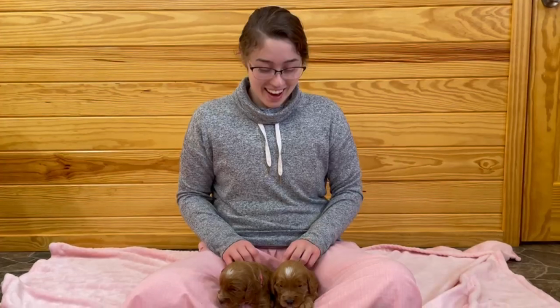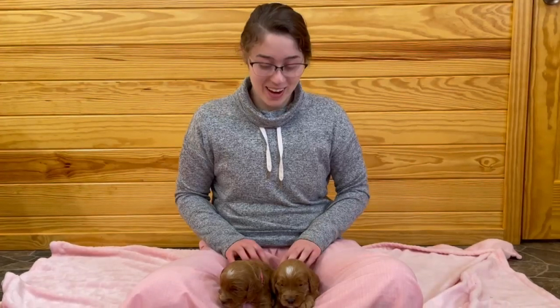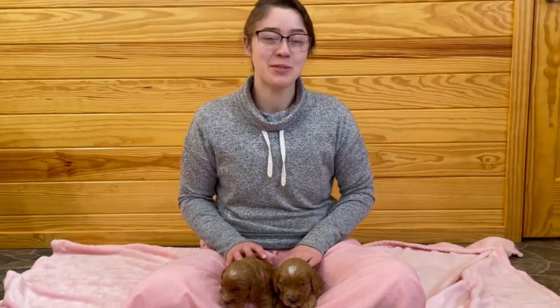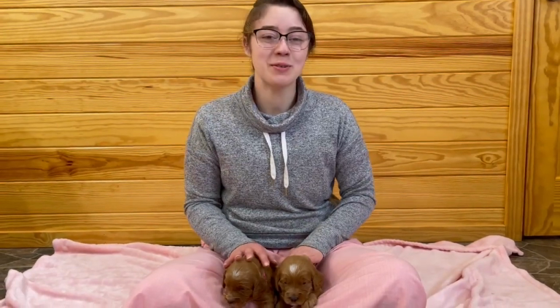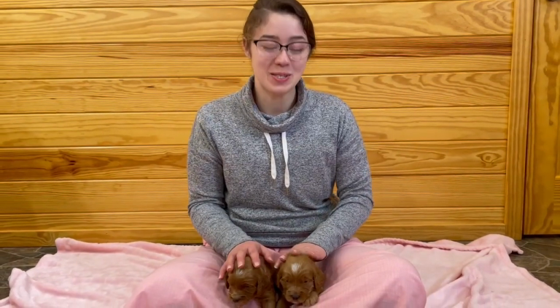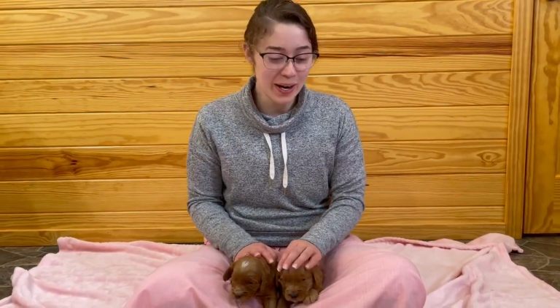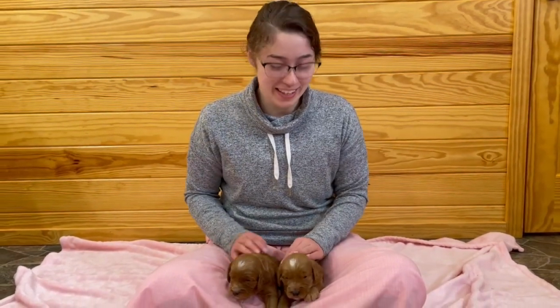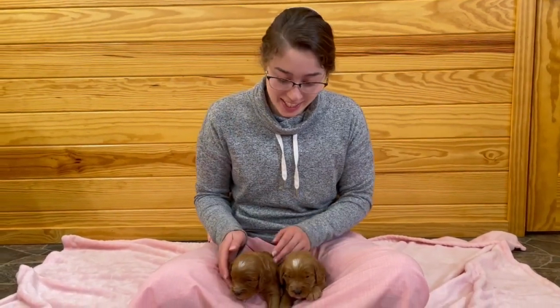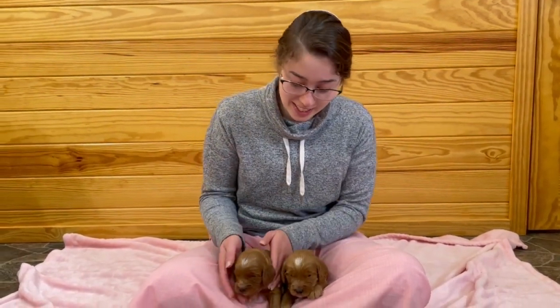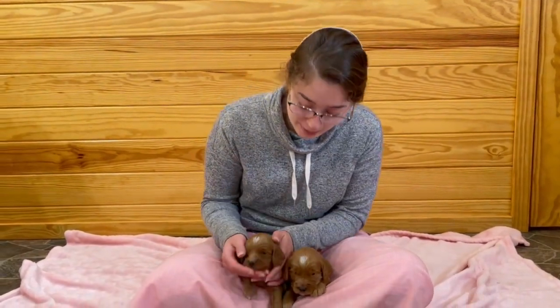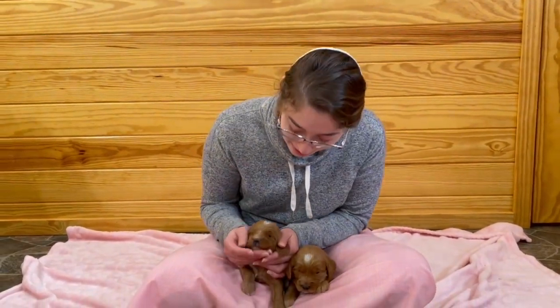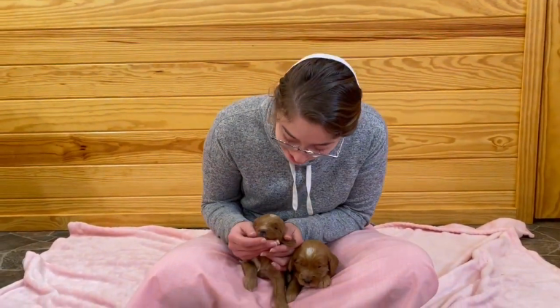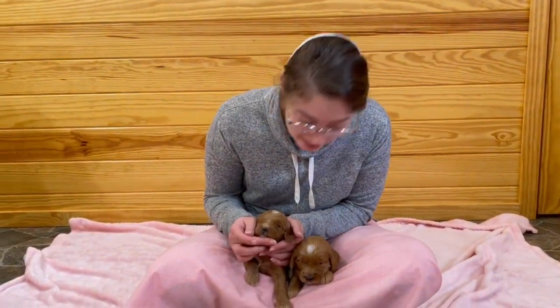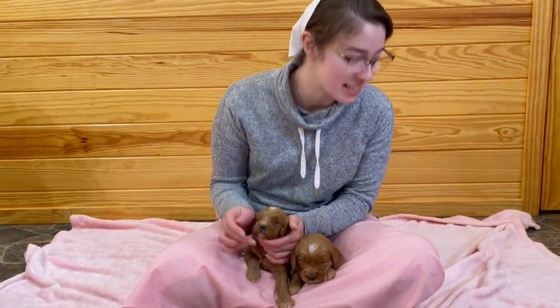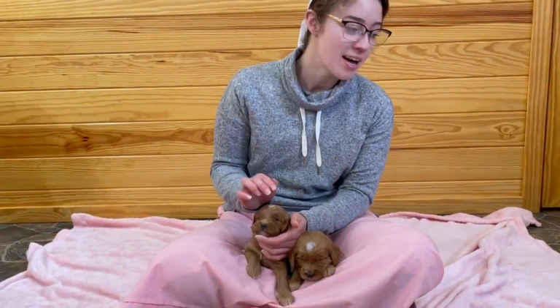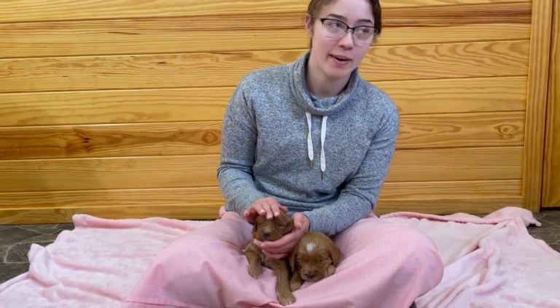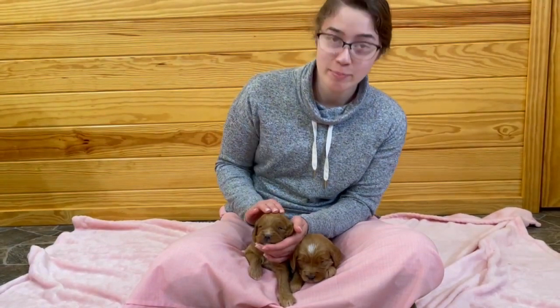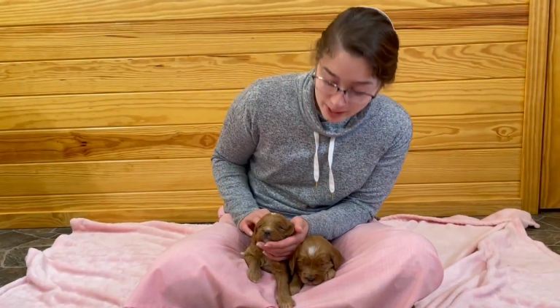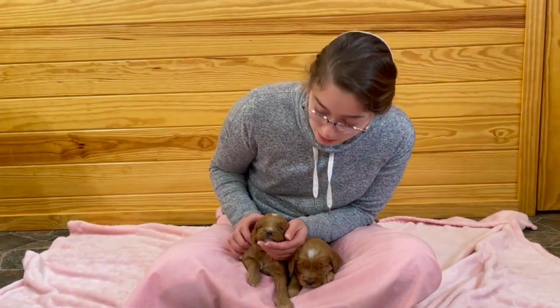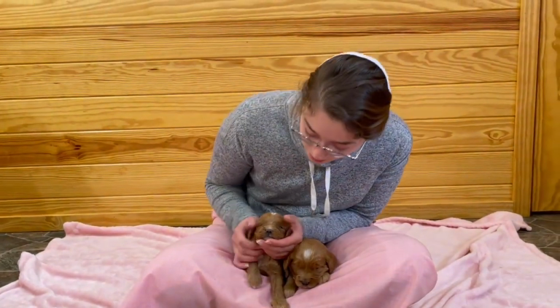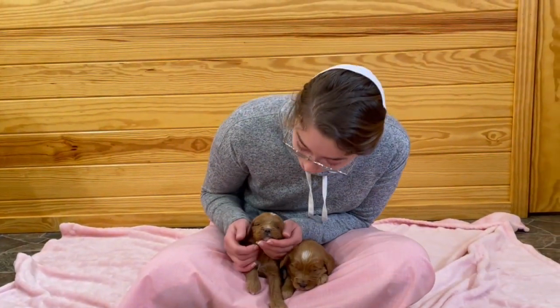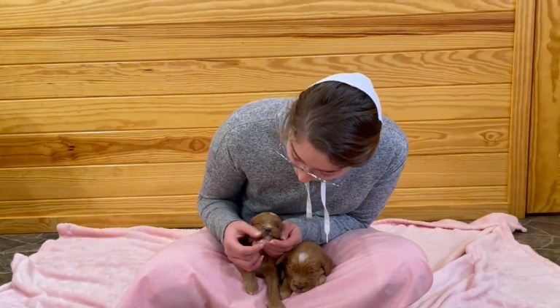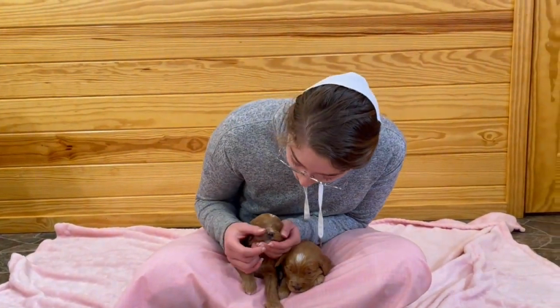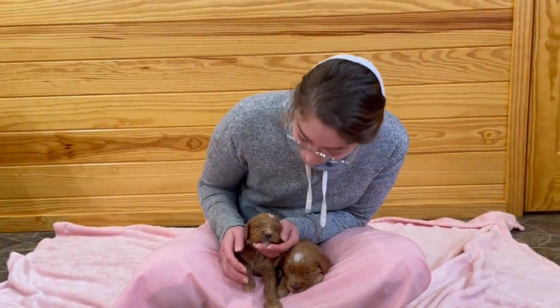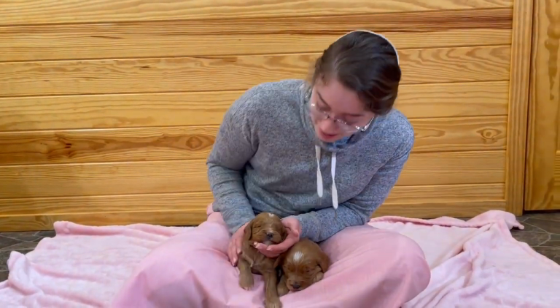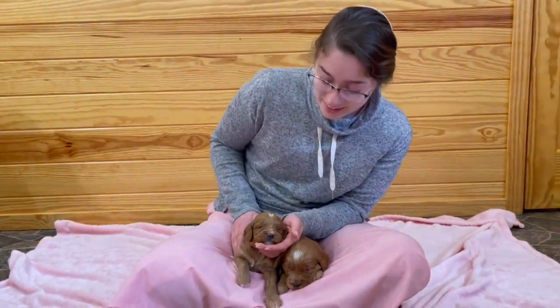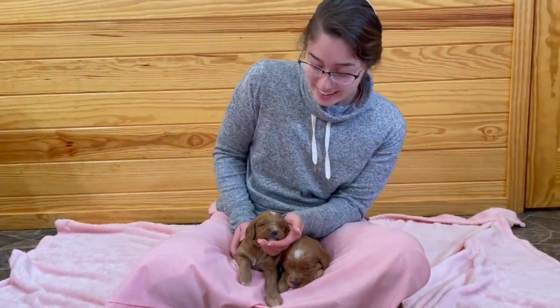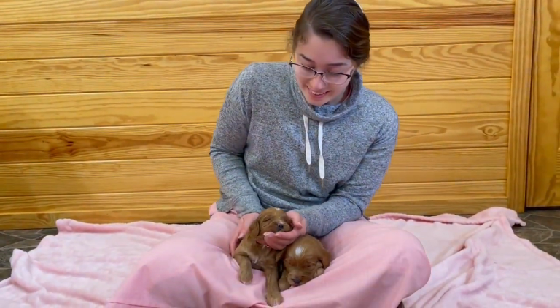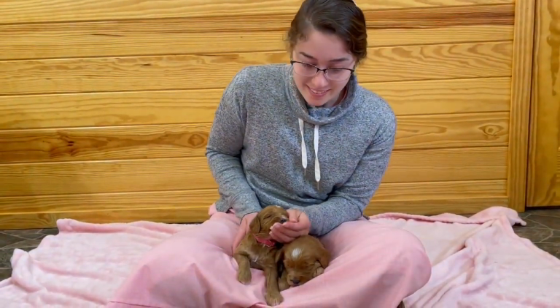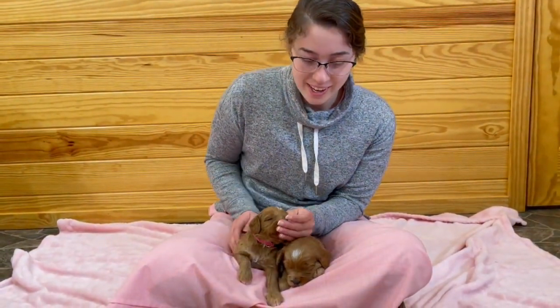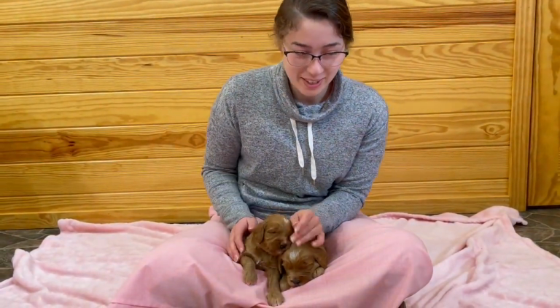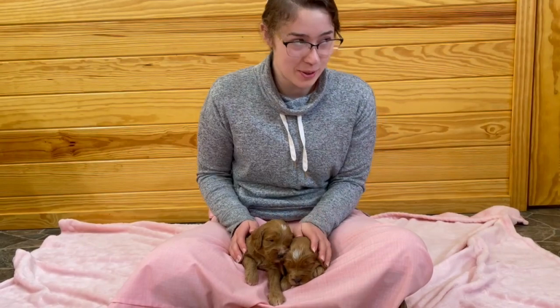Hey y'all, I'm Cheryl with Golden Star, and this right here is one outstanding litter of F&B Mini Golden Doodles that we have available right now. They're very, very adorable.